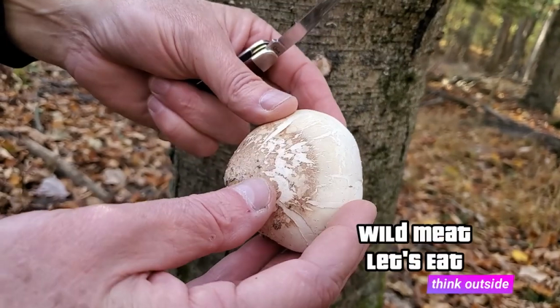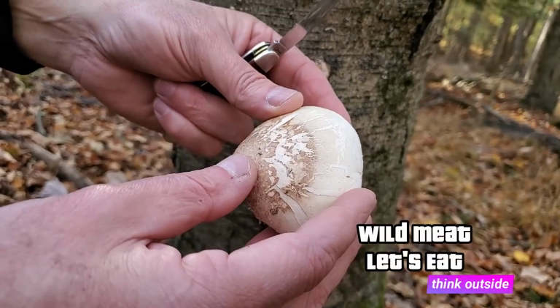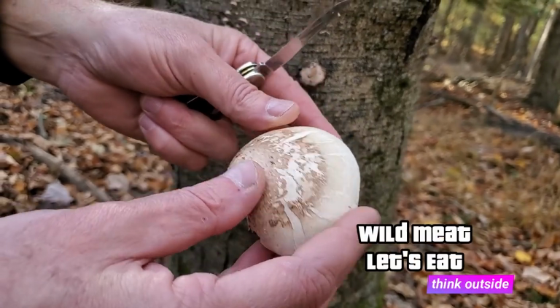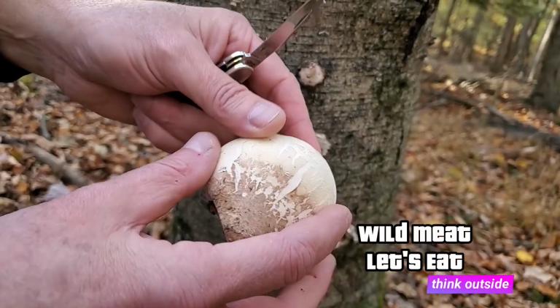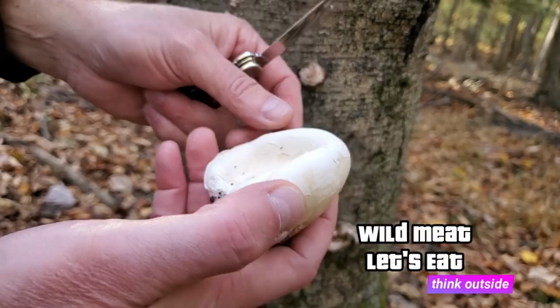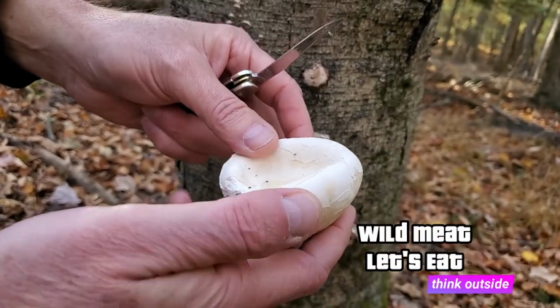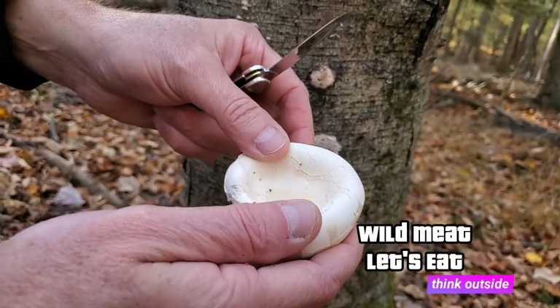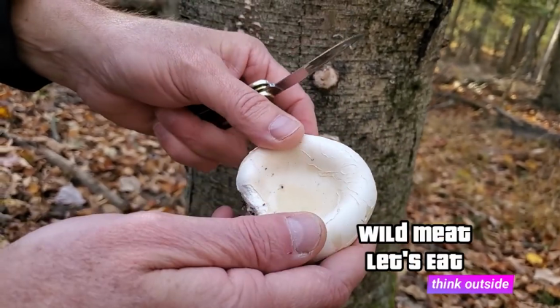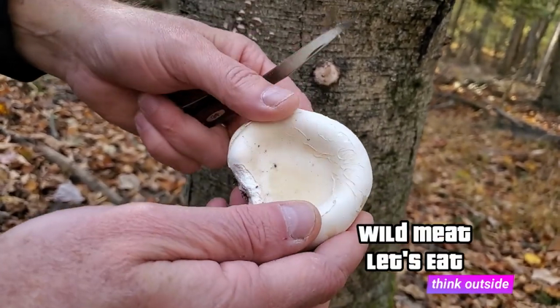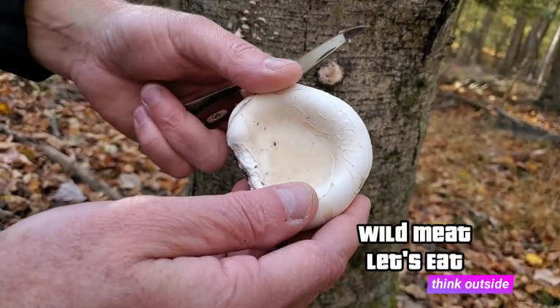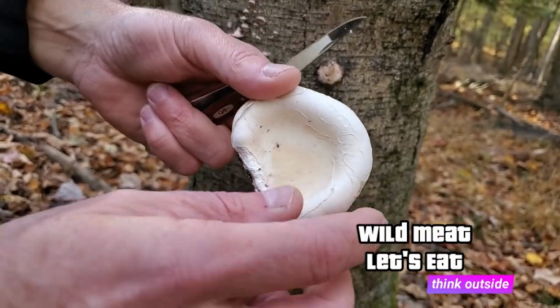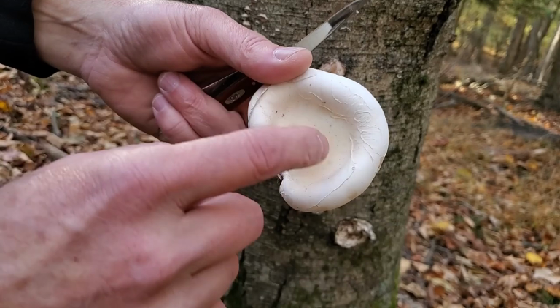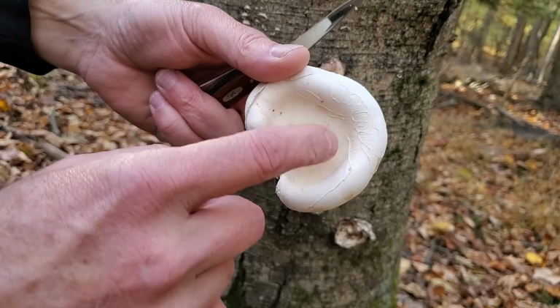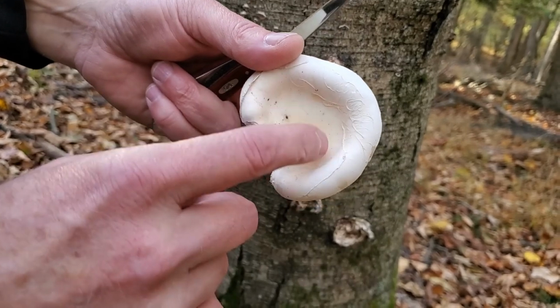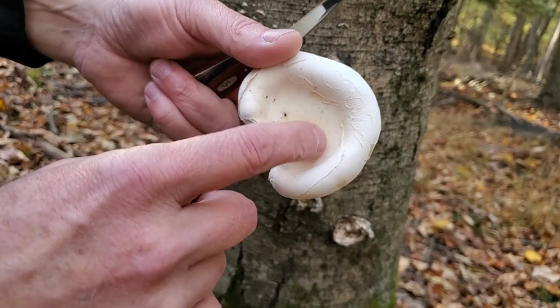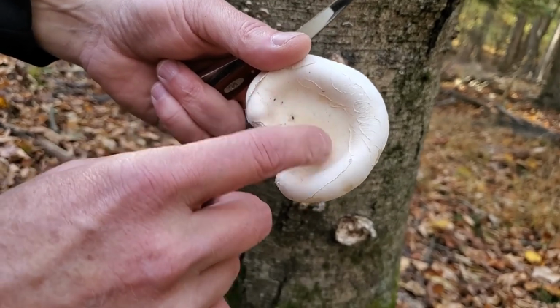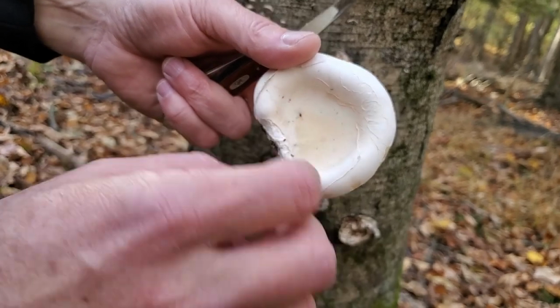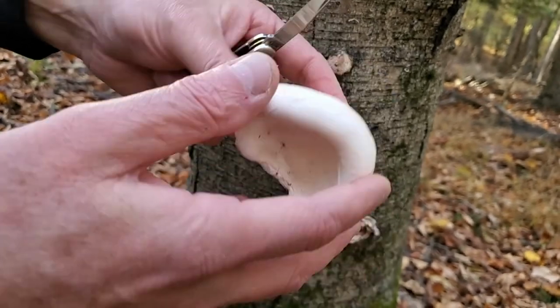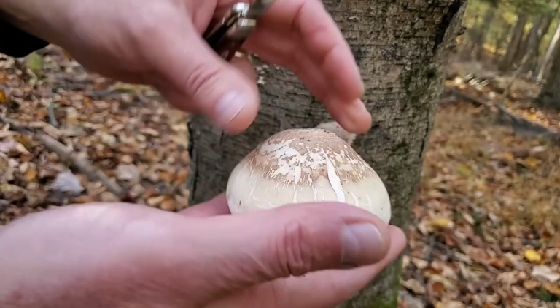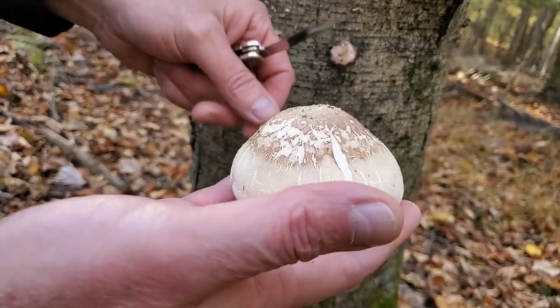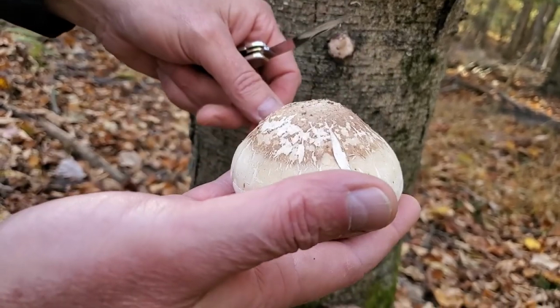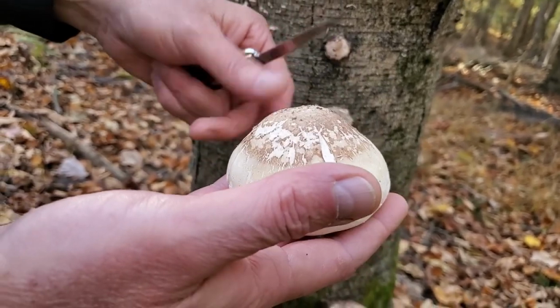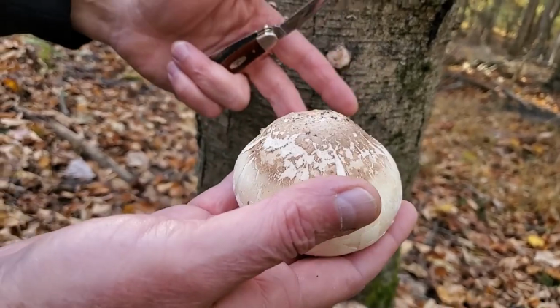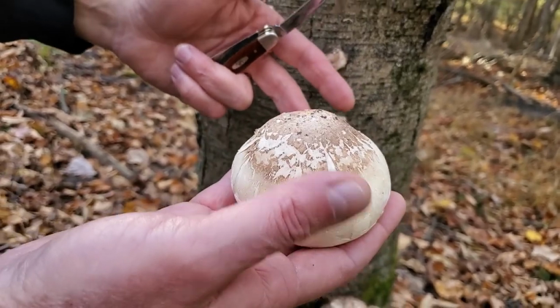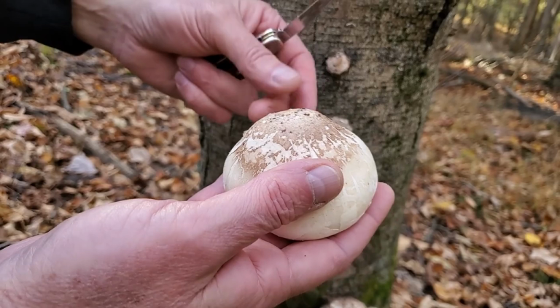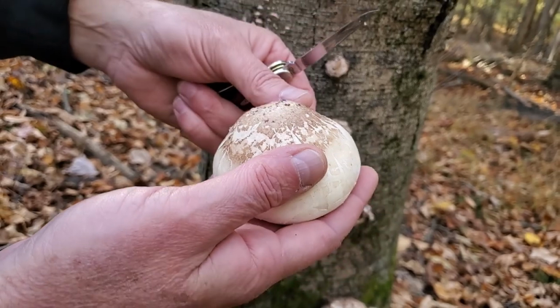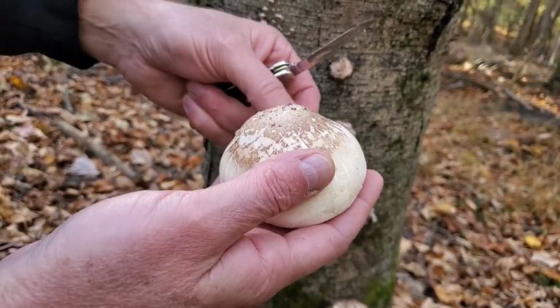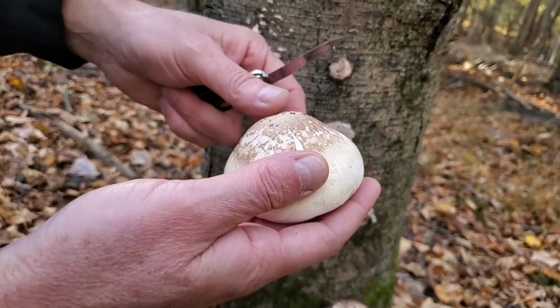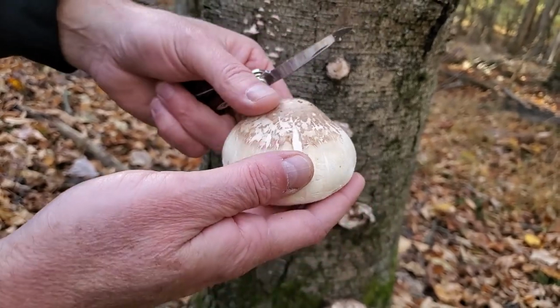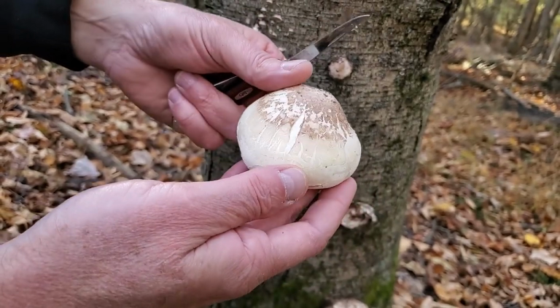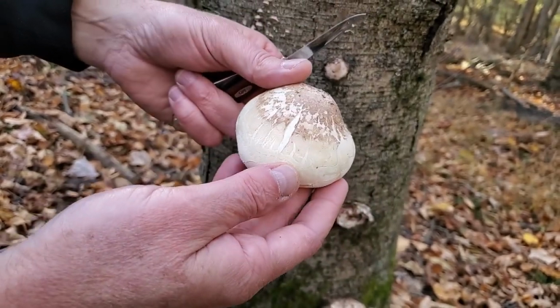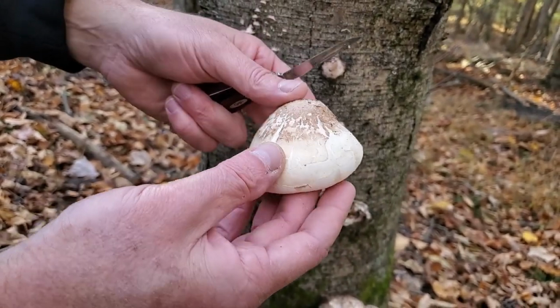You can harvest them when they get a little older, but you don't want this to be all brown in here. This has a white spore print, but you really don't need to take a spore print. Like I said, super easy to identify.